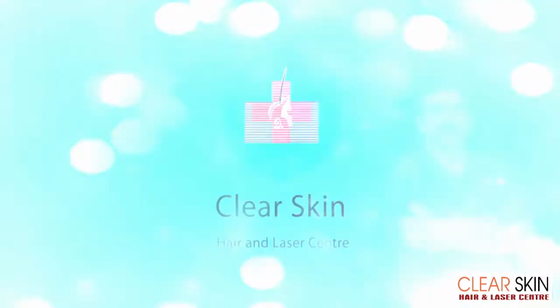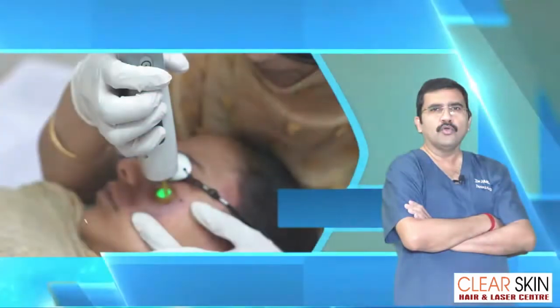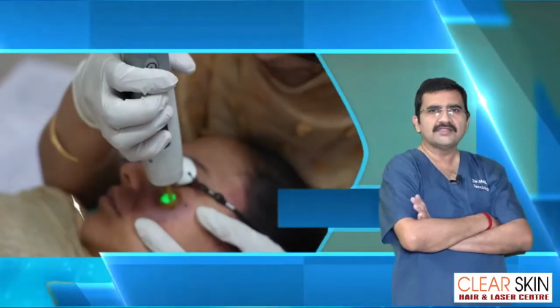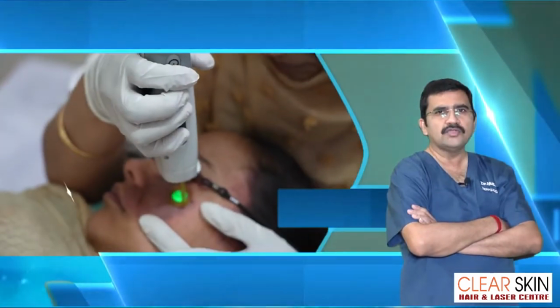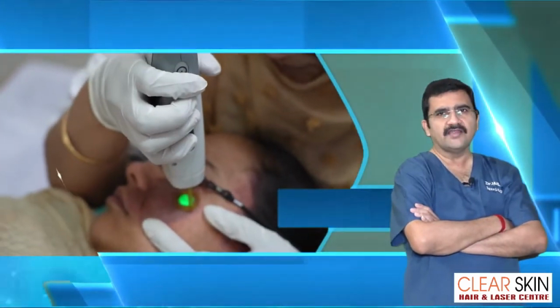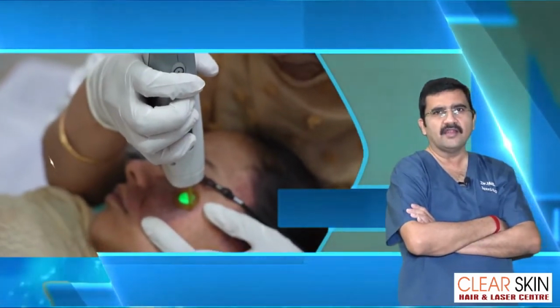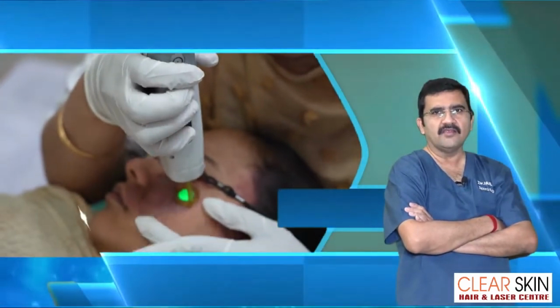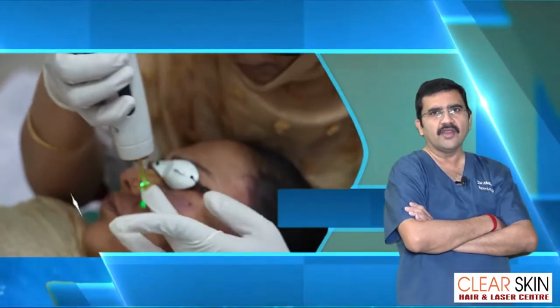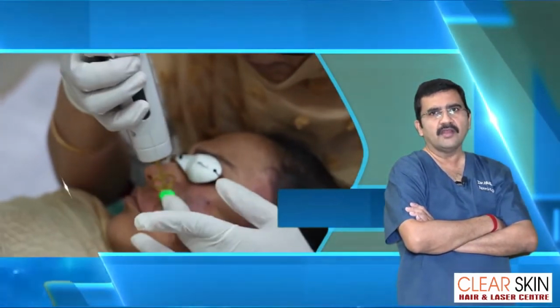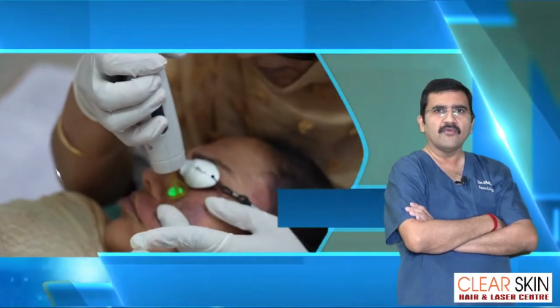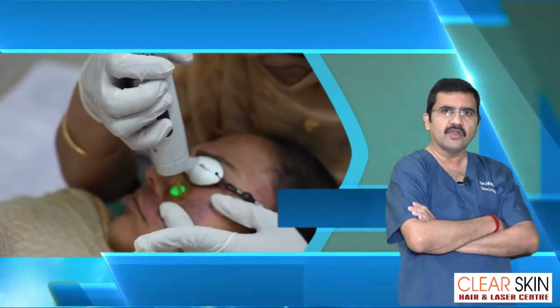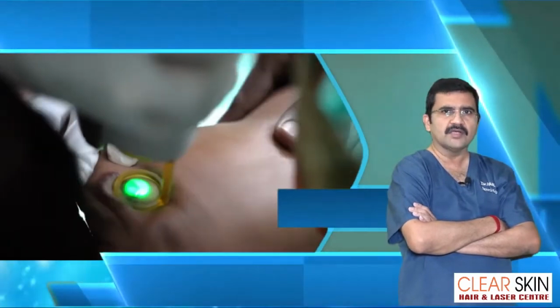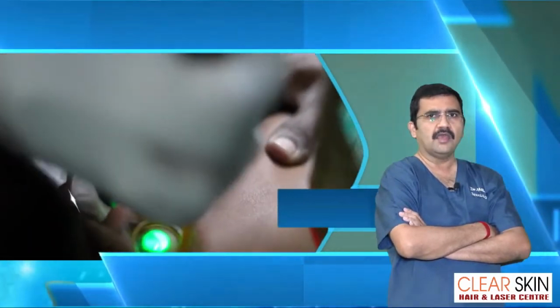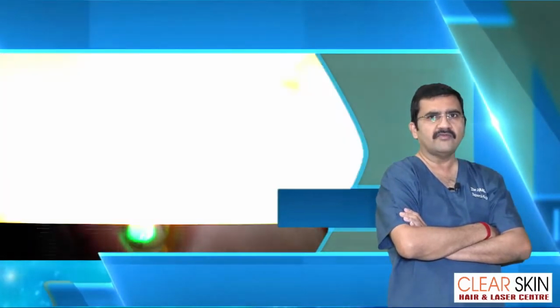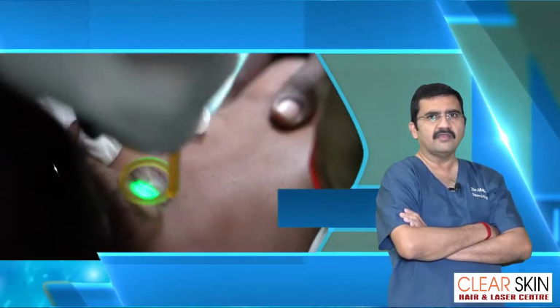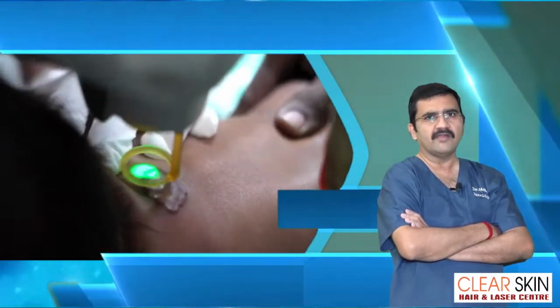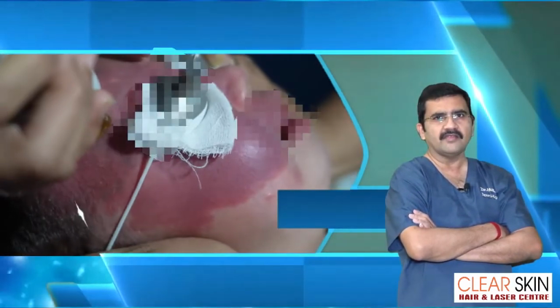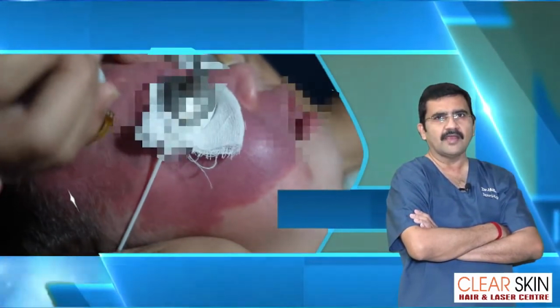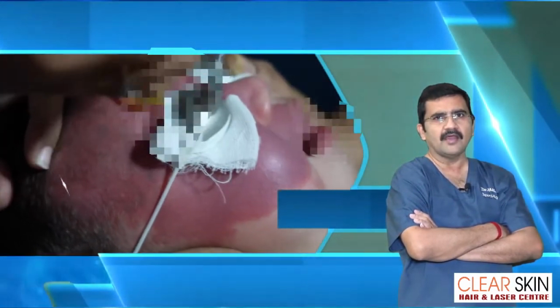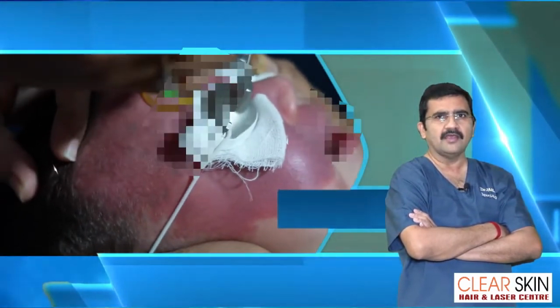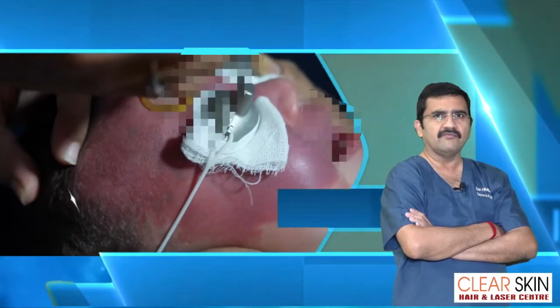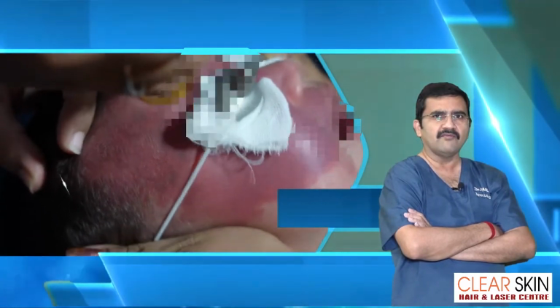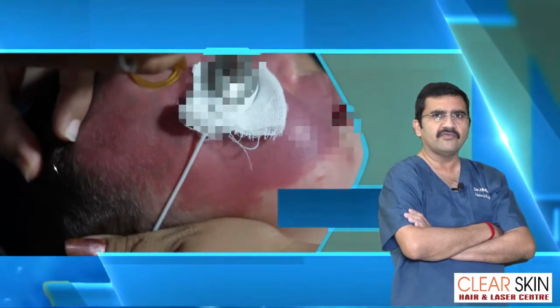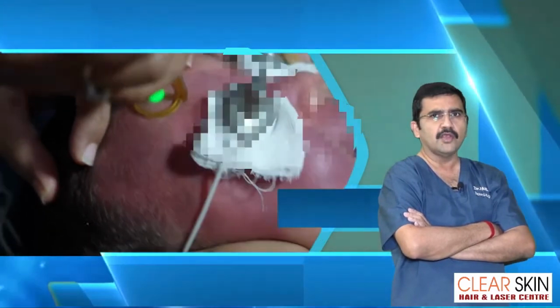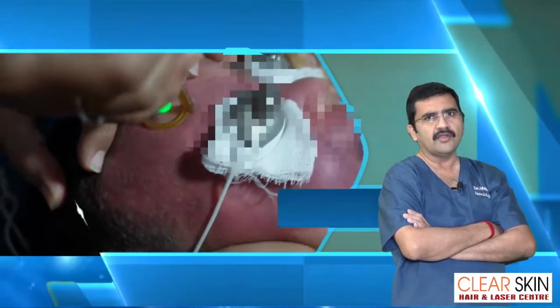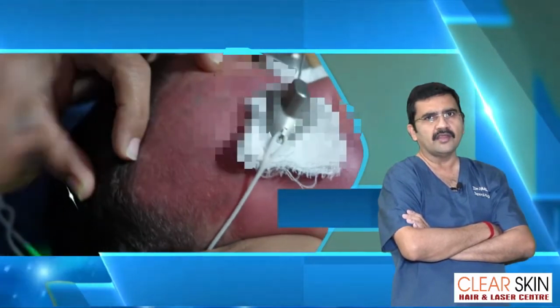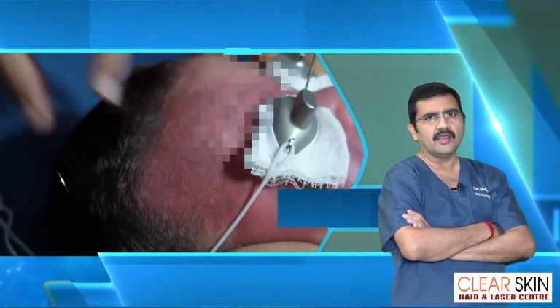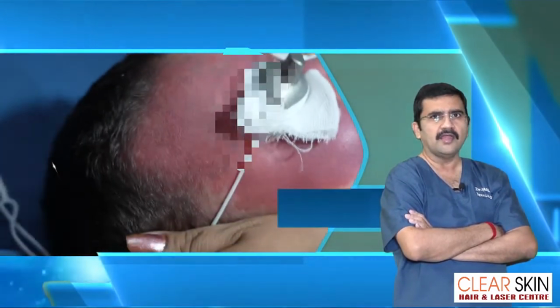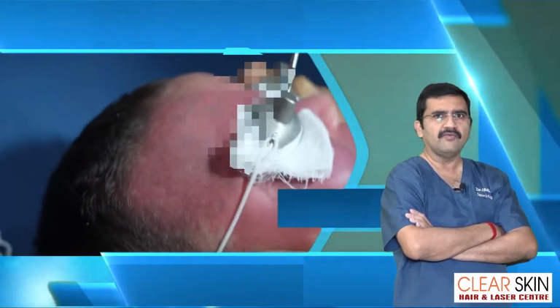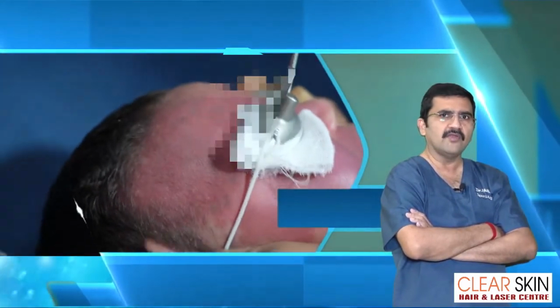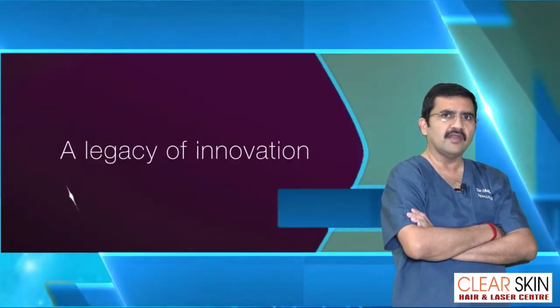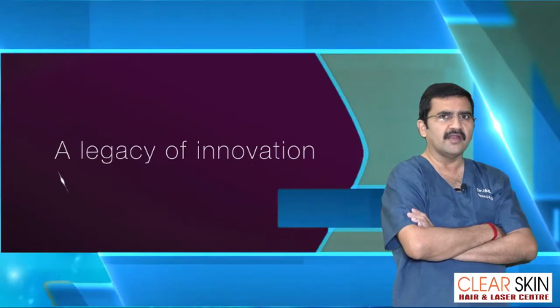So let's see how this laser technology is helpful in removing vascular birthmarks. As you can see, this Pulsed Dye laser by Candela is very advanced, innovative technology and very helpful in a laser clinic.